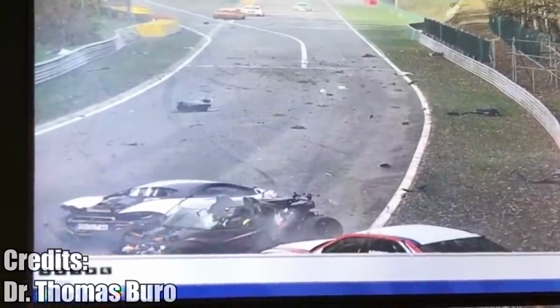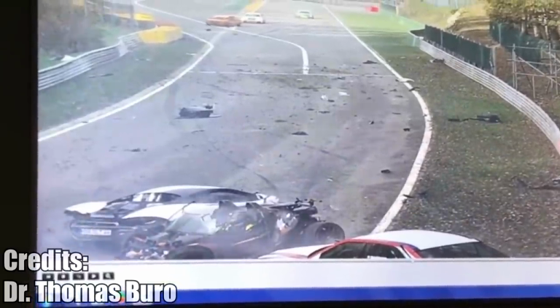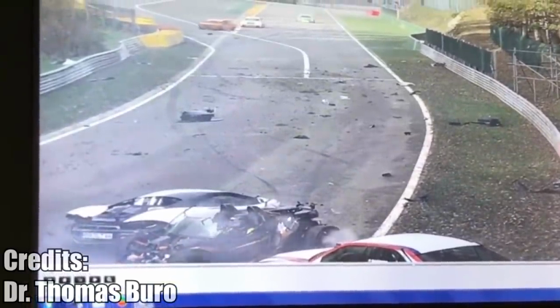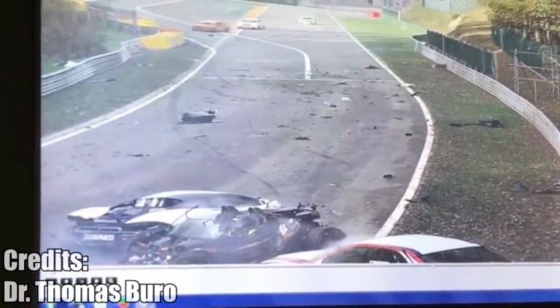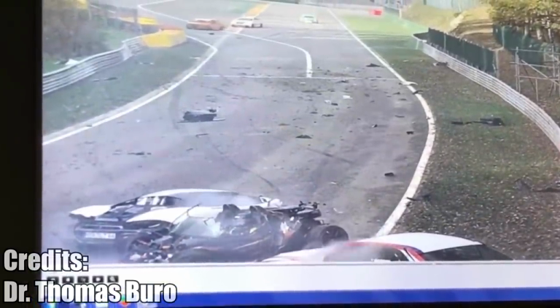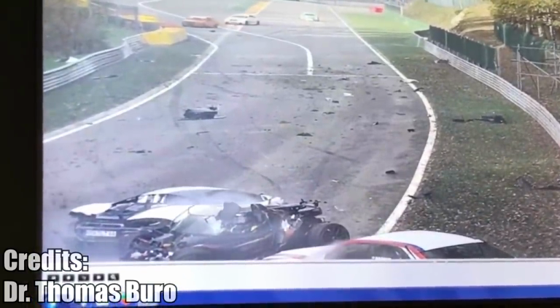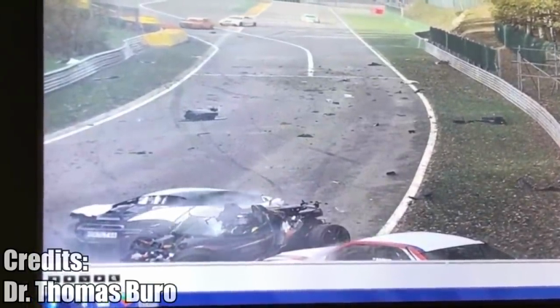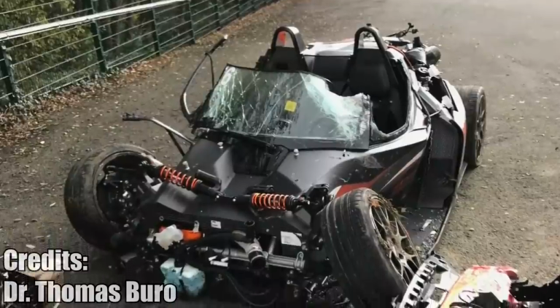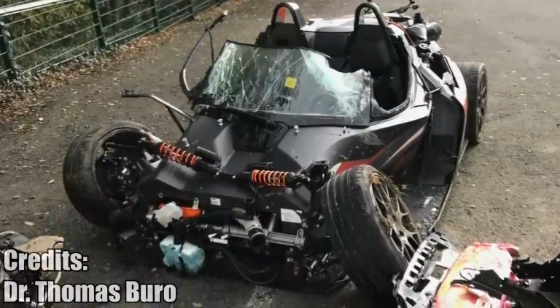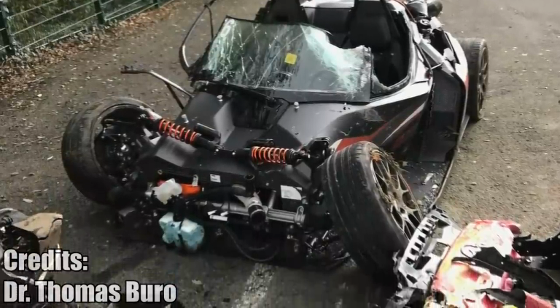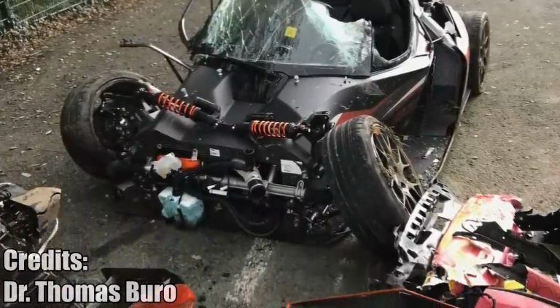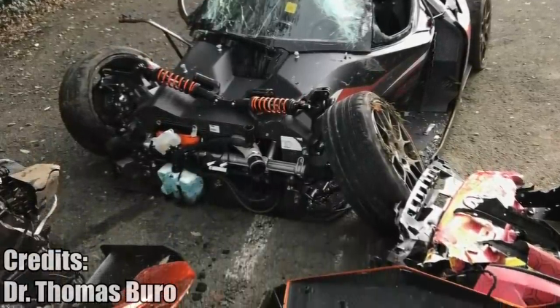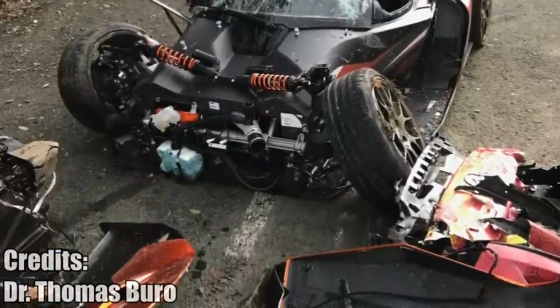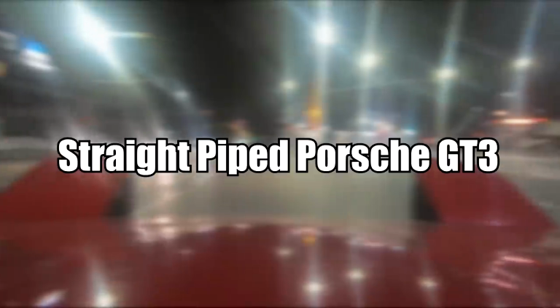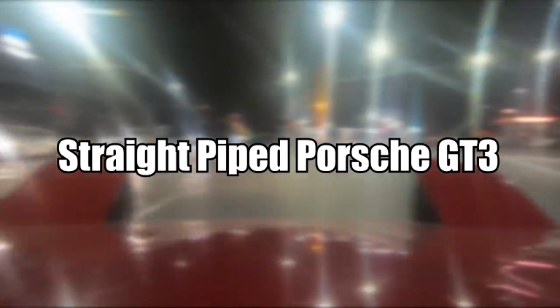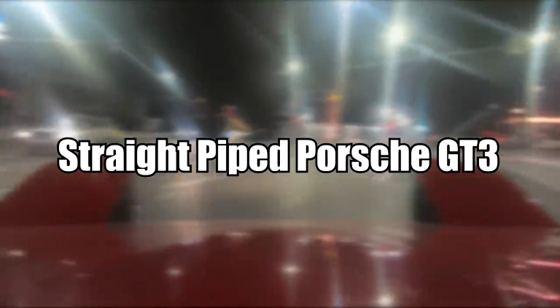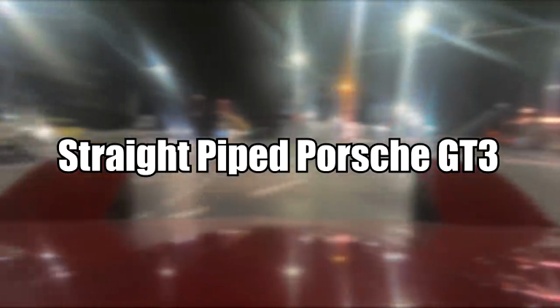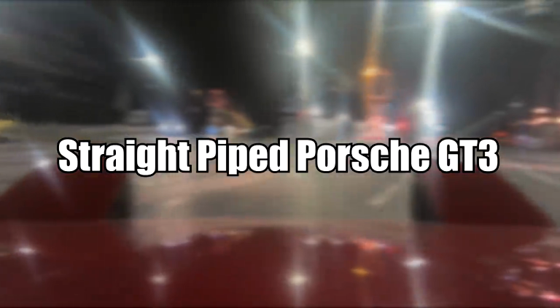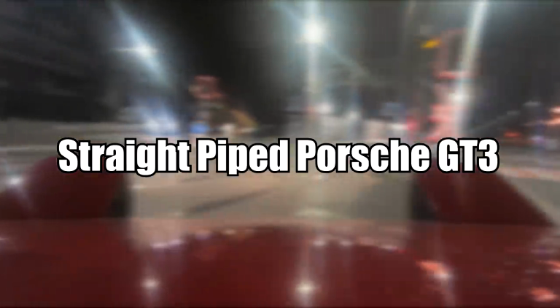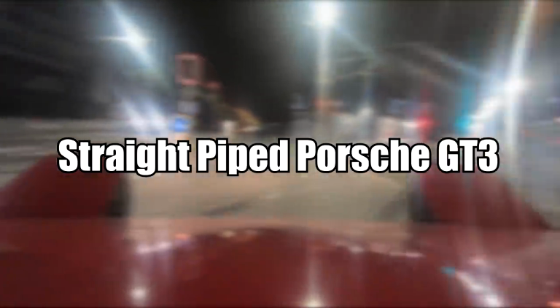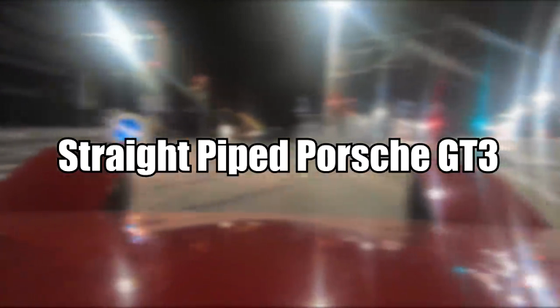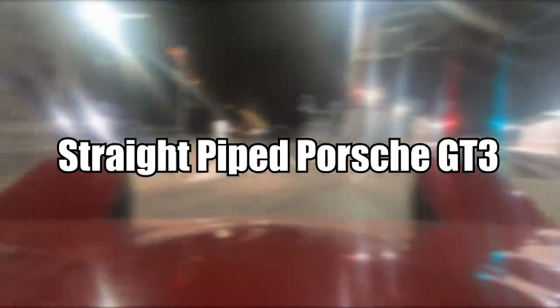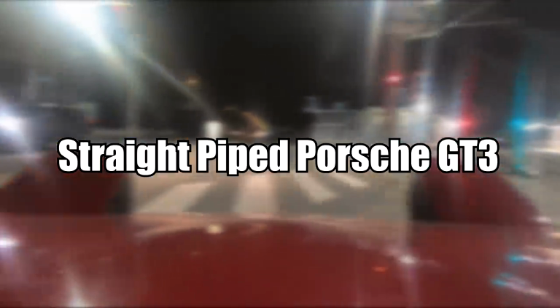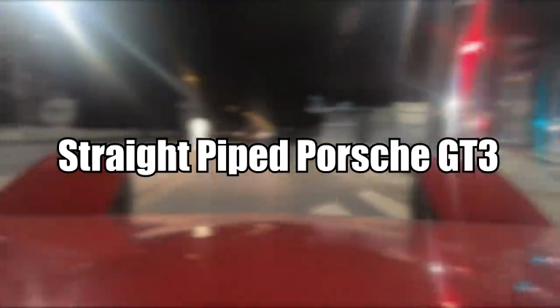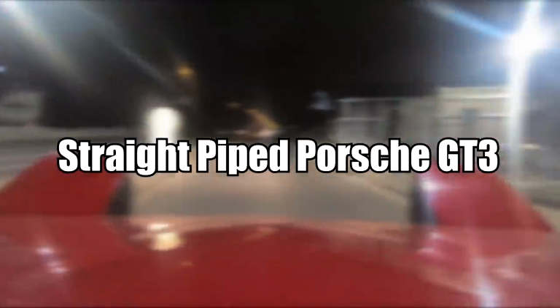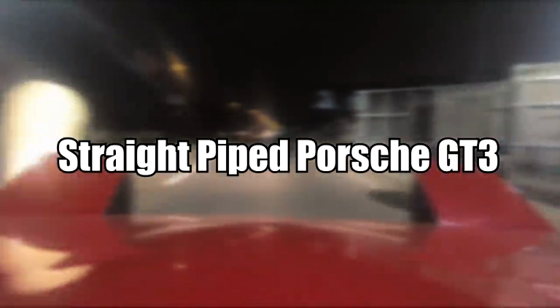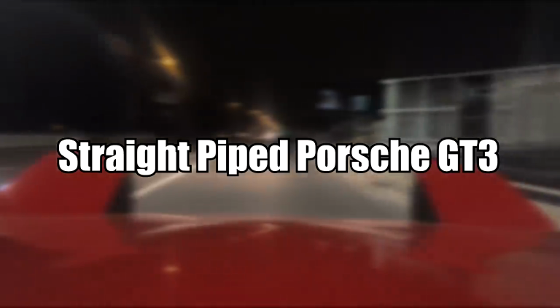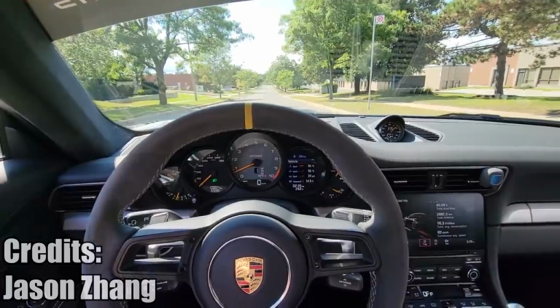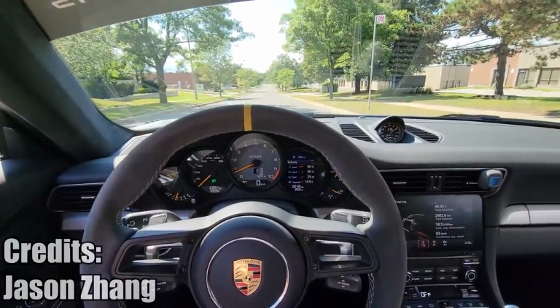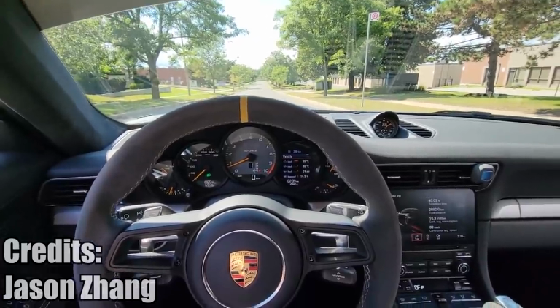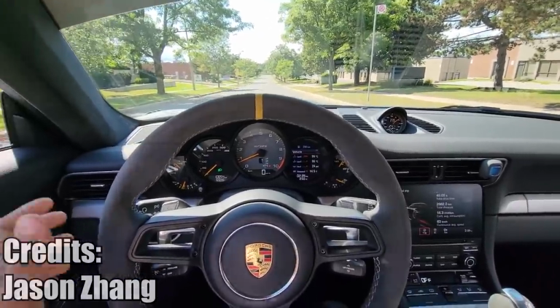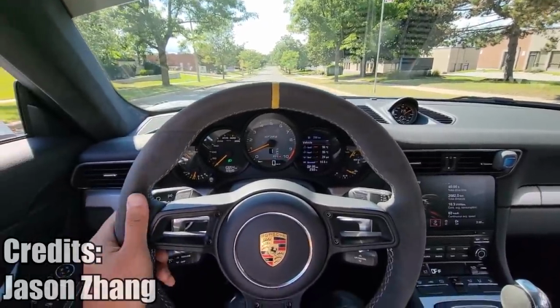Only the BMW driver who had an open helmet got some glass in his face, but is now fine. In case you ever wondered how it's like to drive a straight-piped Porsche GT3 RS with one hand, here is a good video.